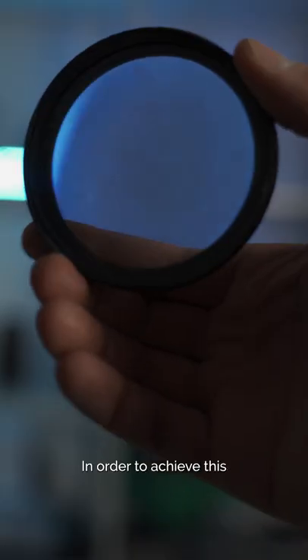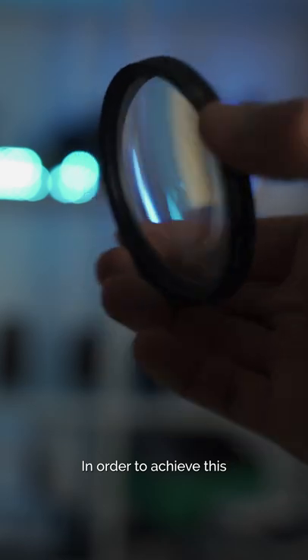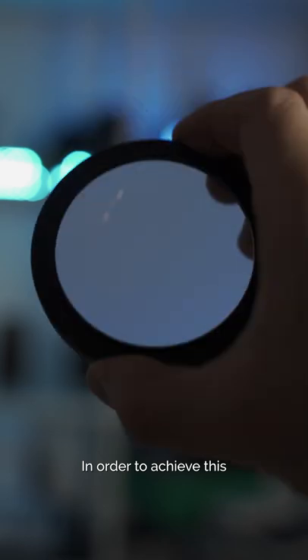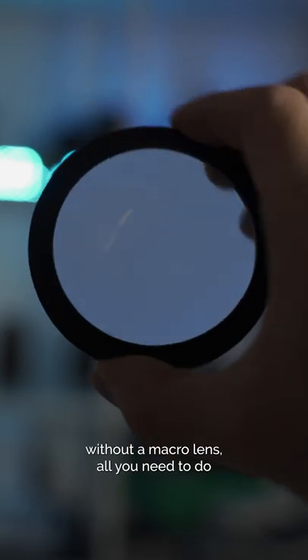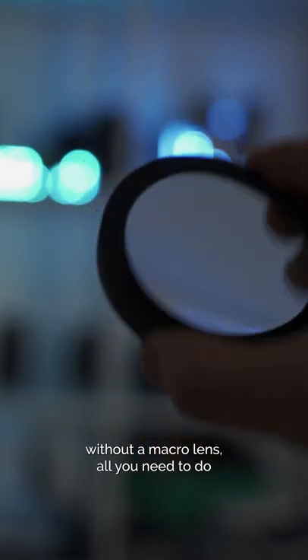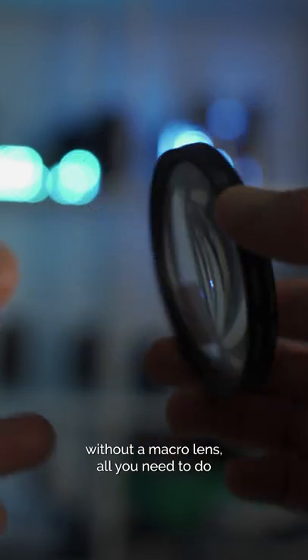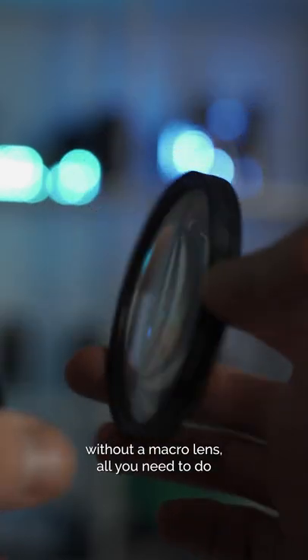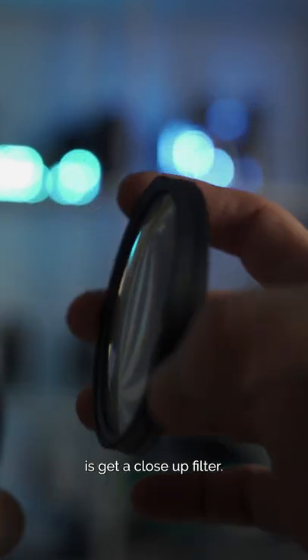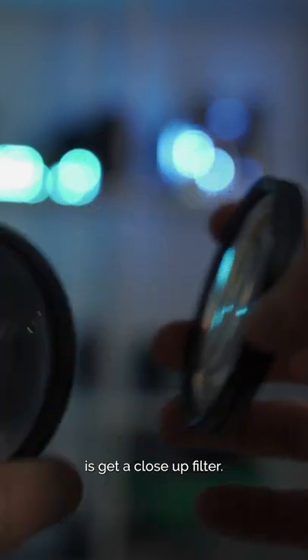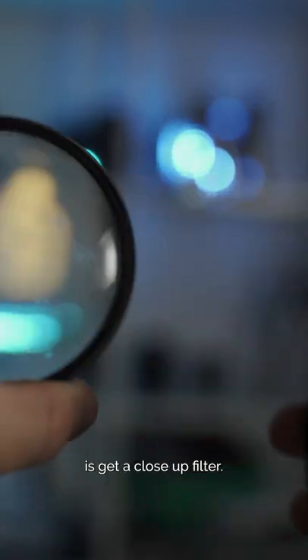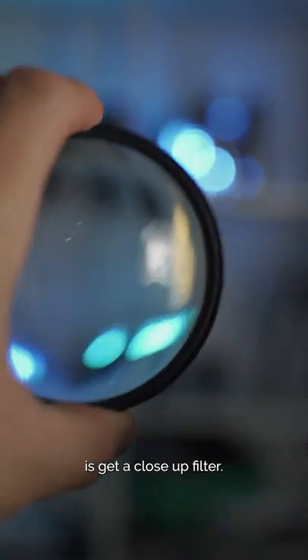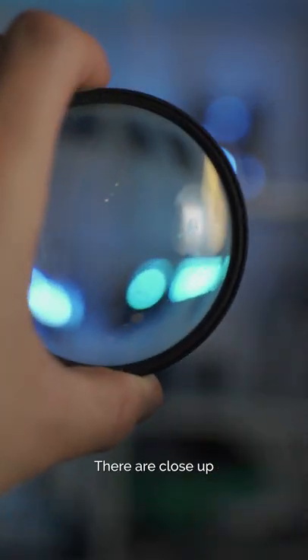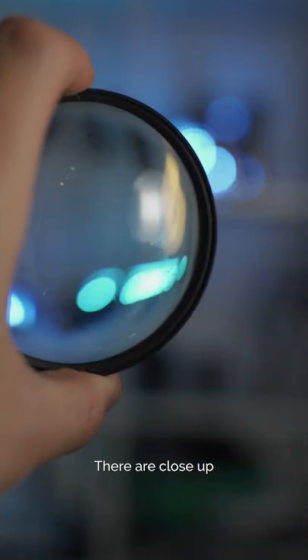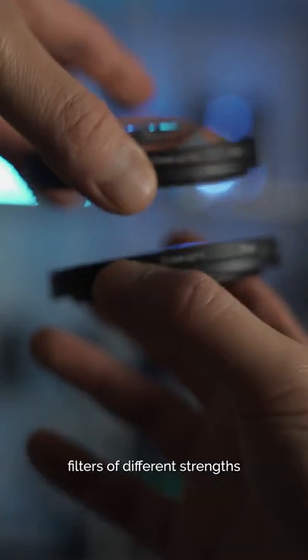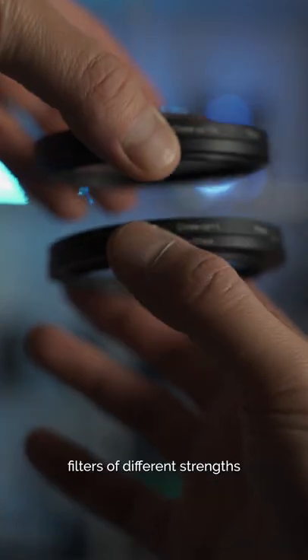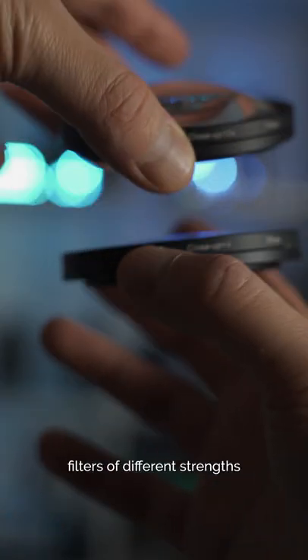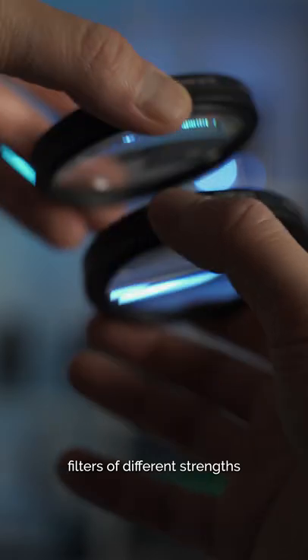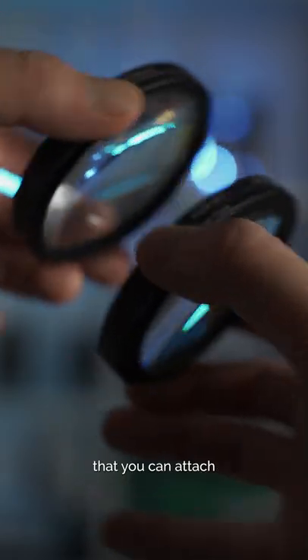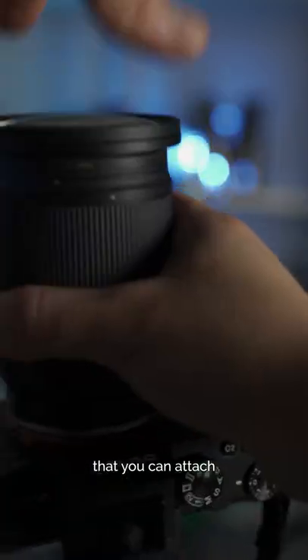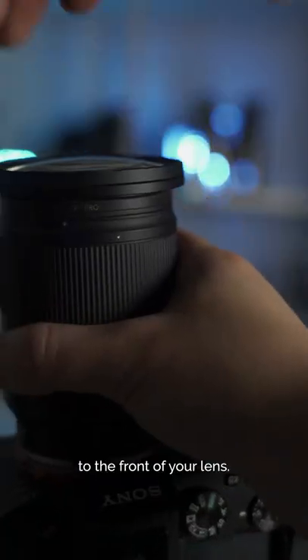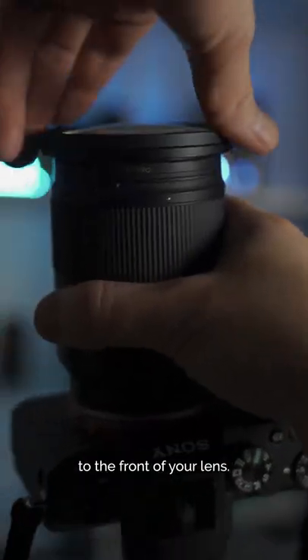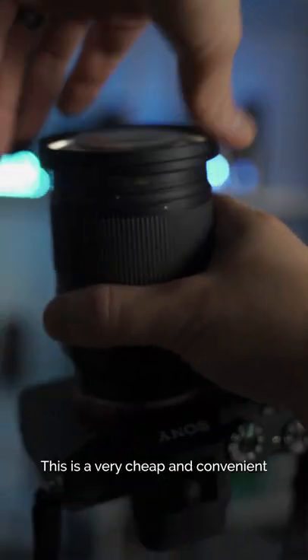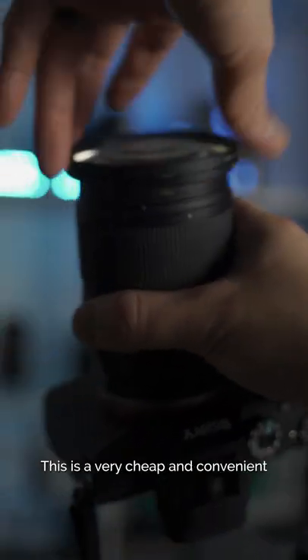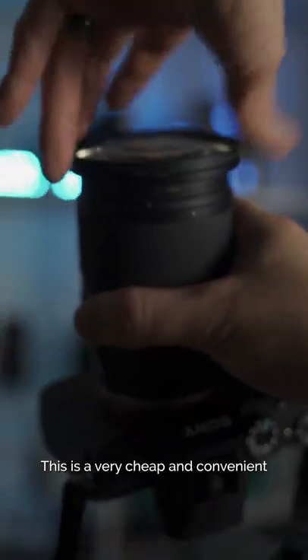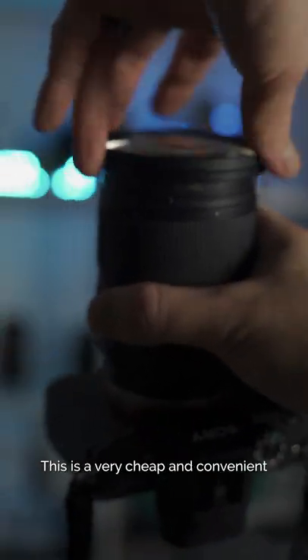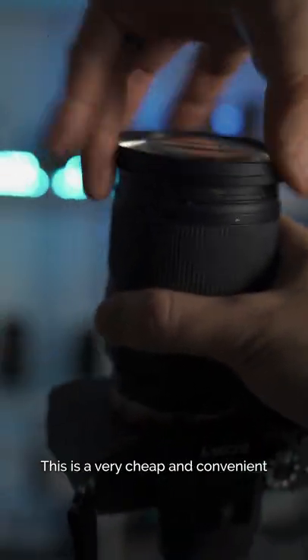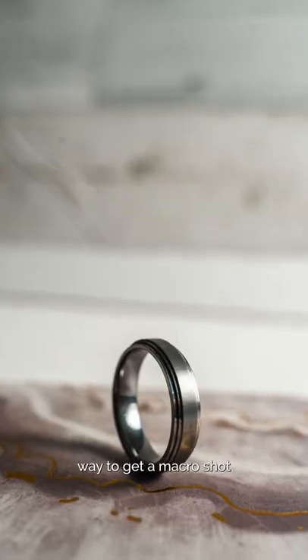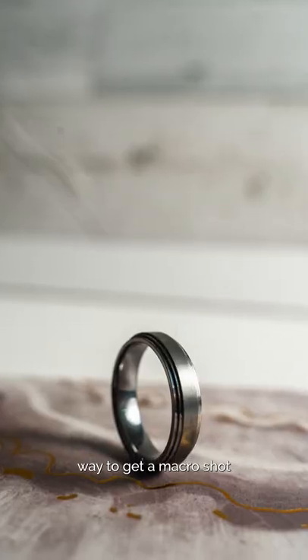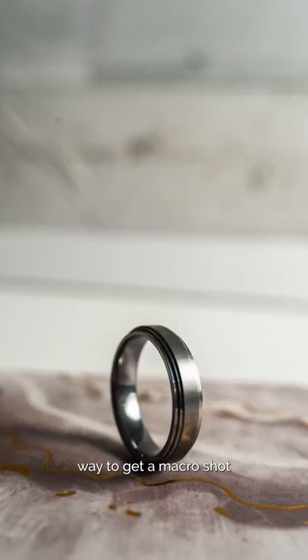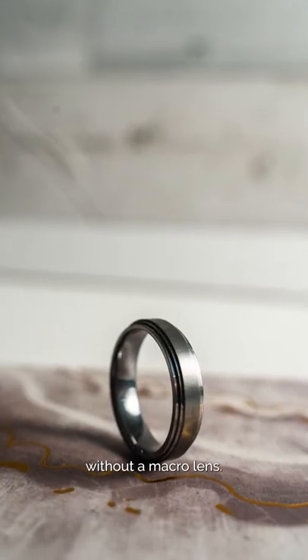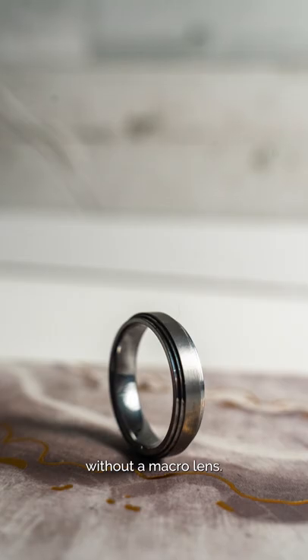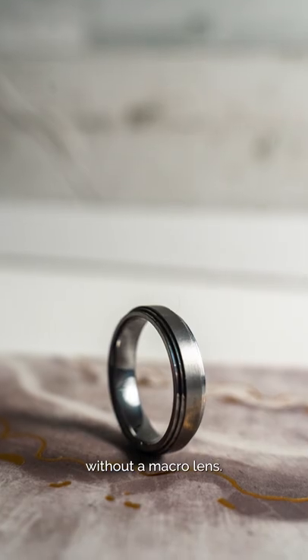In order to achieve this without a macro lens, all you need to do is get a close-up filter. There are close-up filters of different strengths that you can attach to the front of your lens. This is a very cheap and convenient way to get a macro shot without a macro lens.